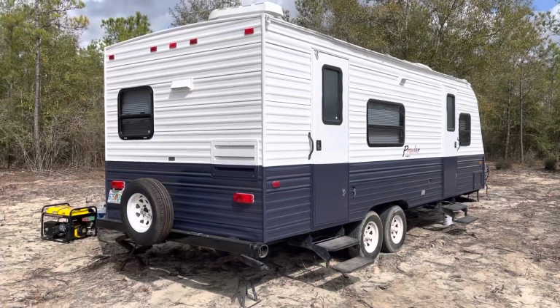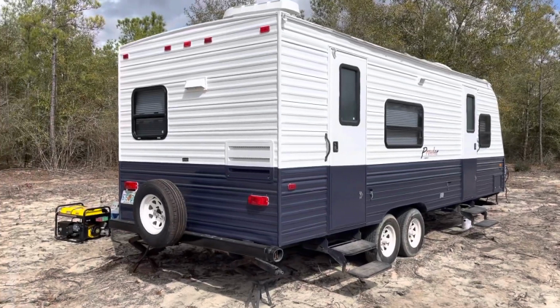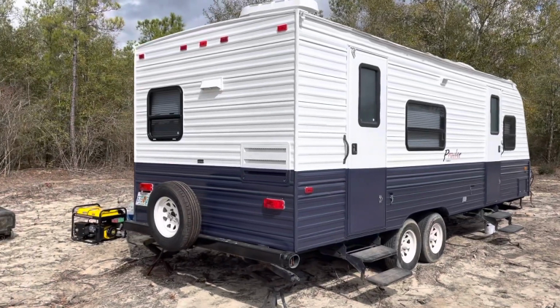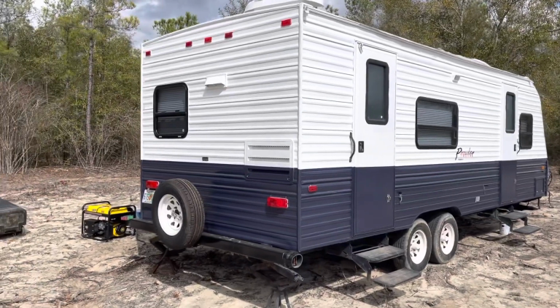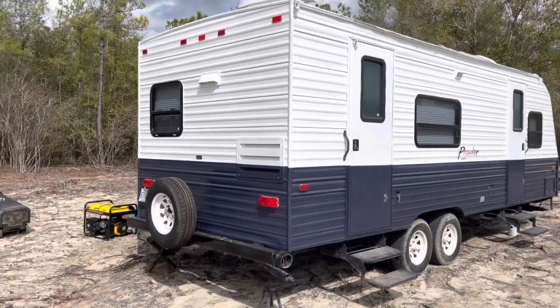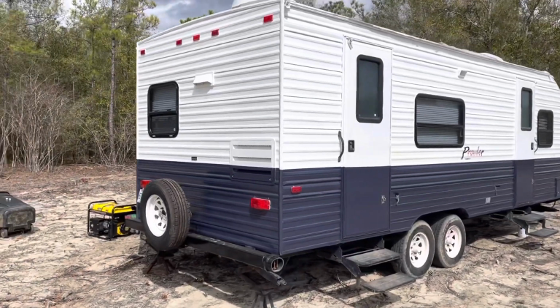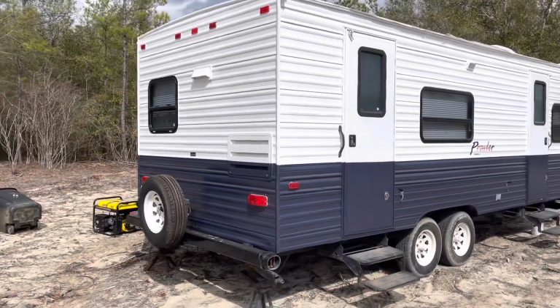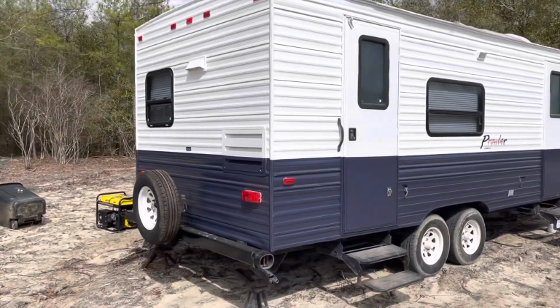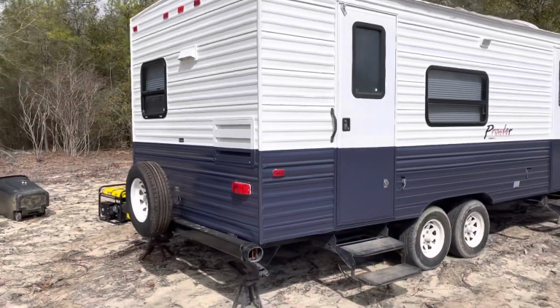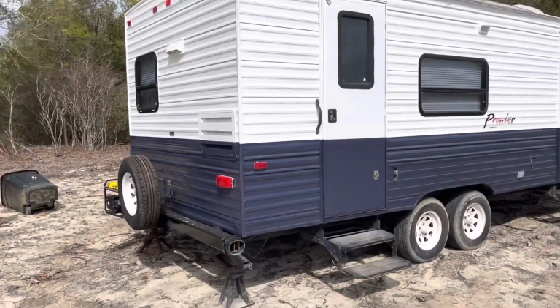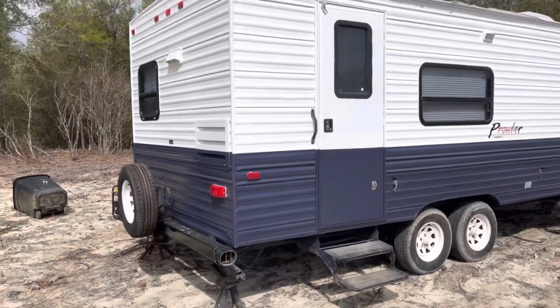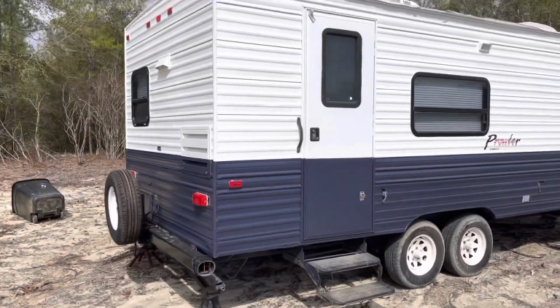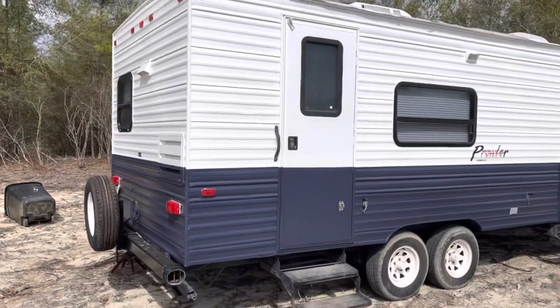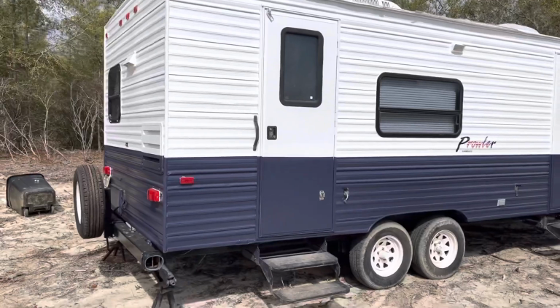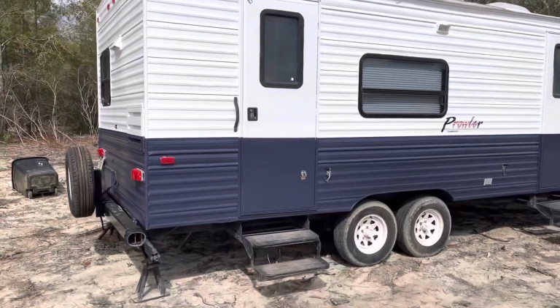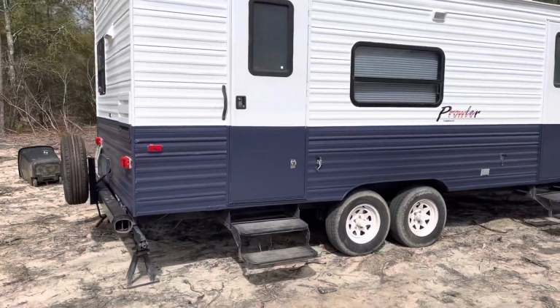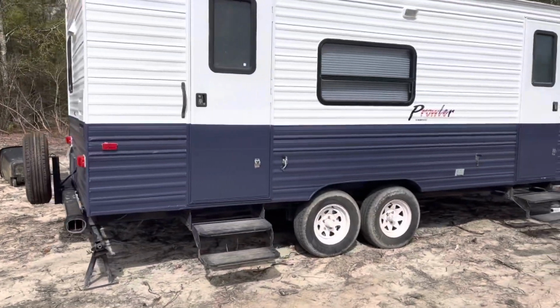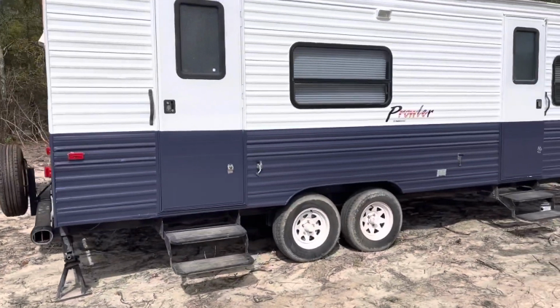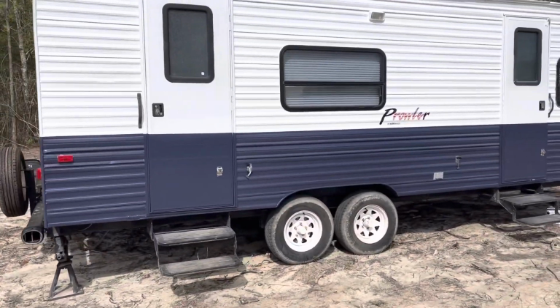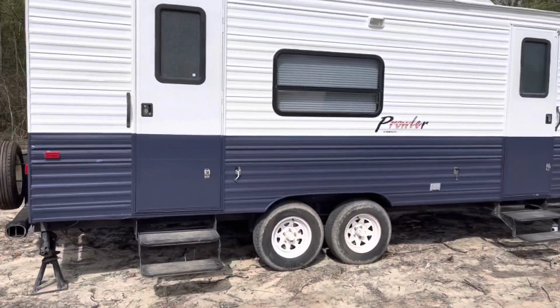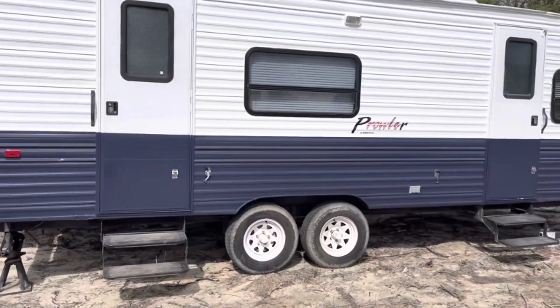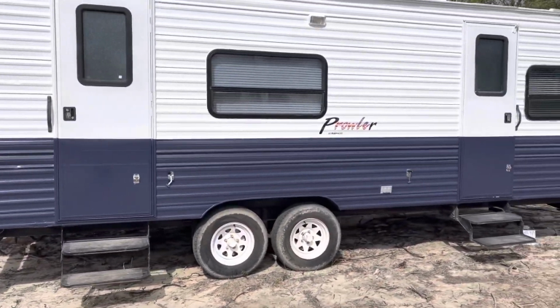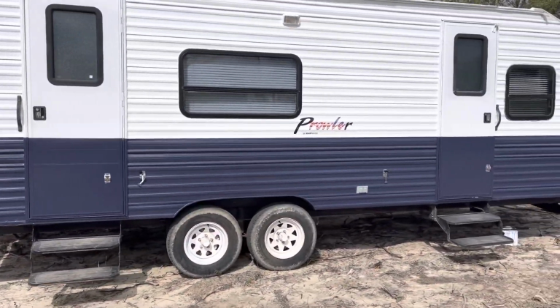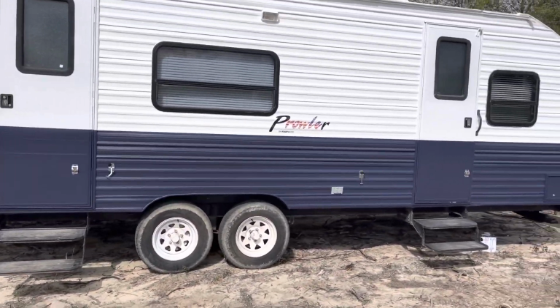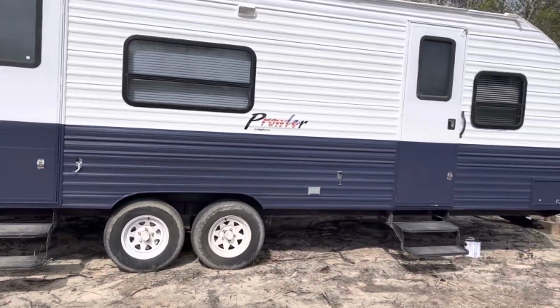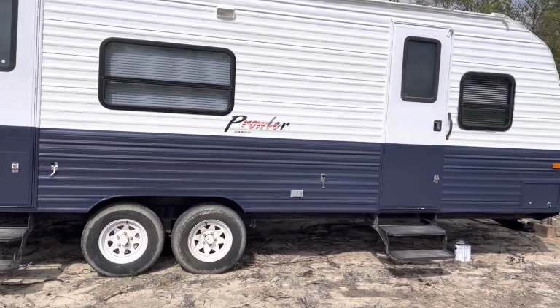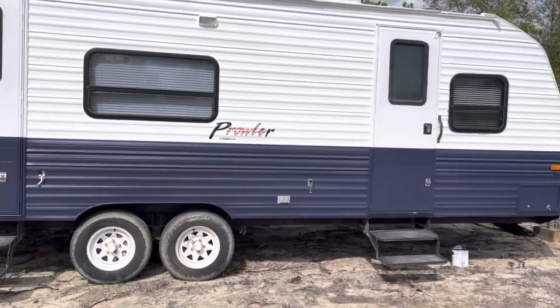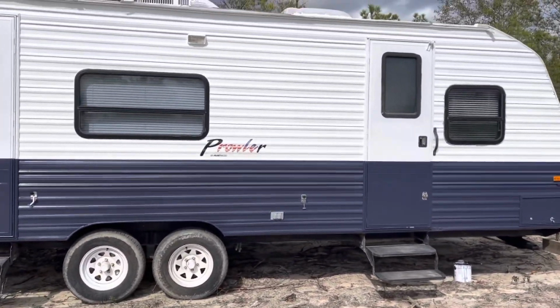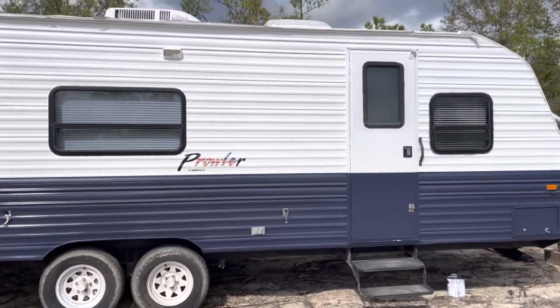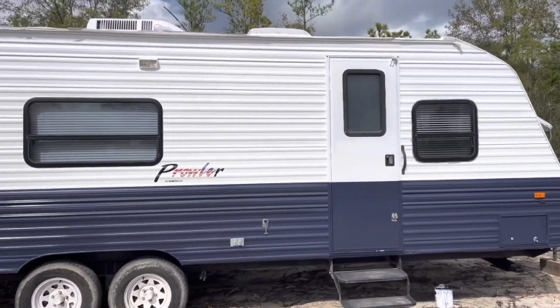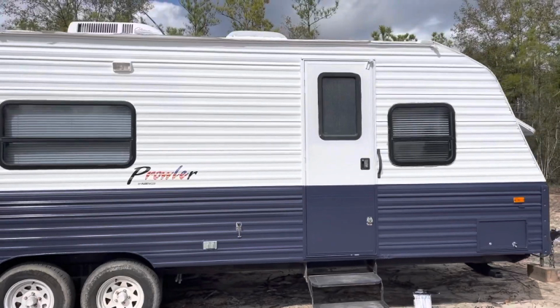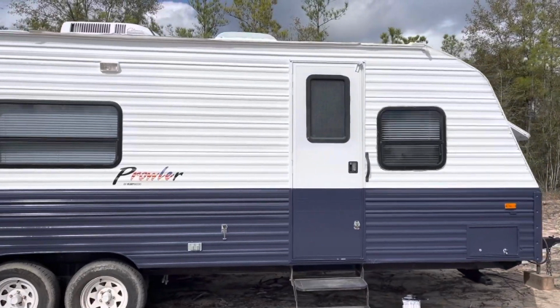Here we go — 1998 Prowler. We're going to give a basic walk around and then do an interior walk through.